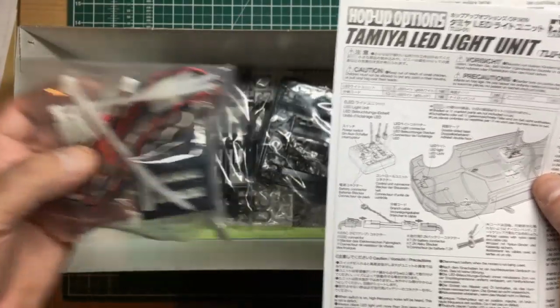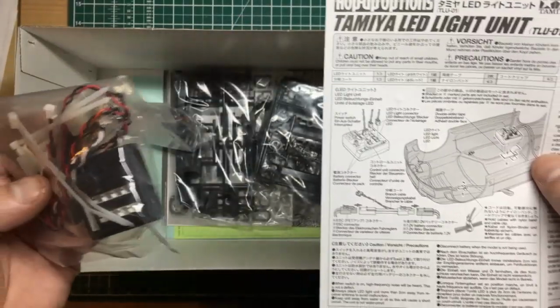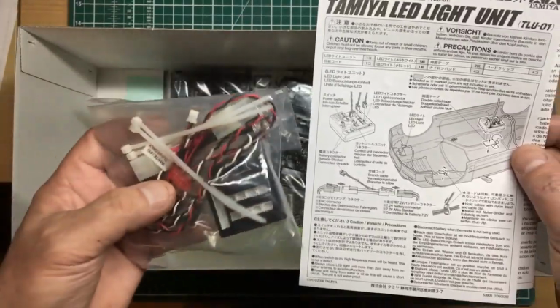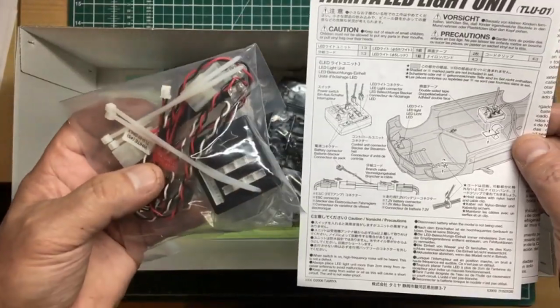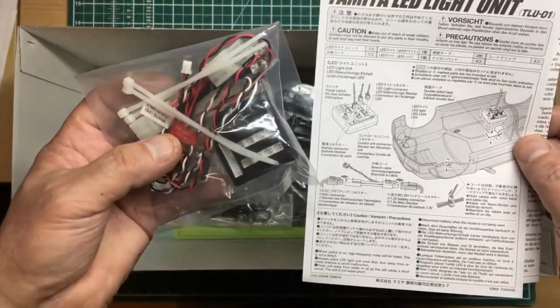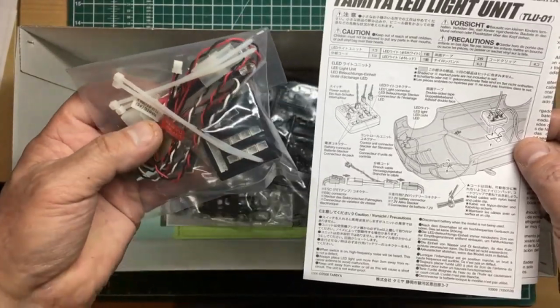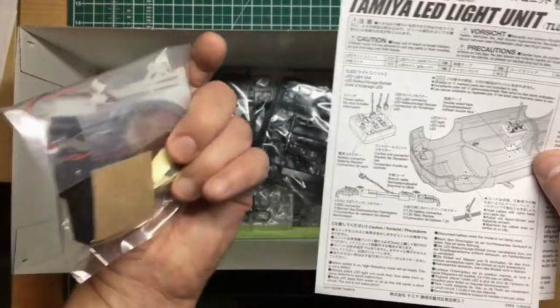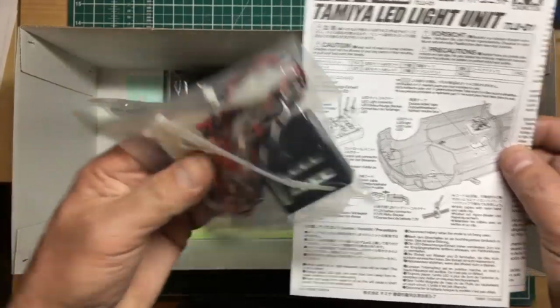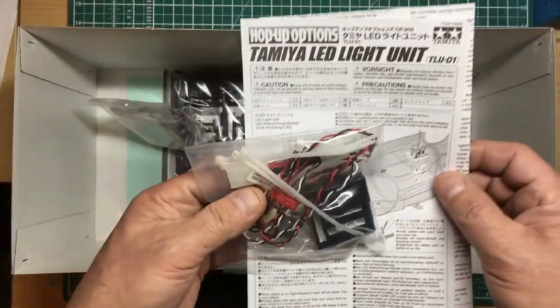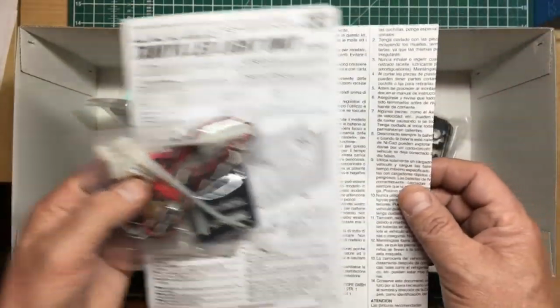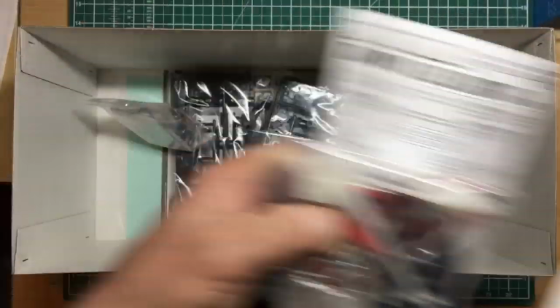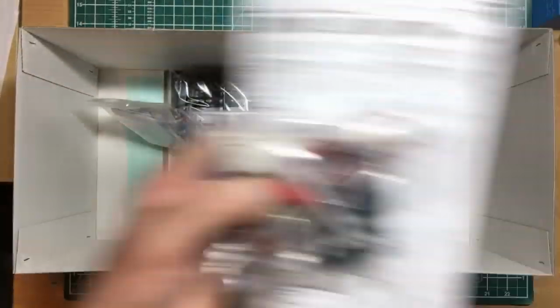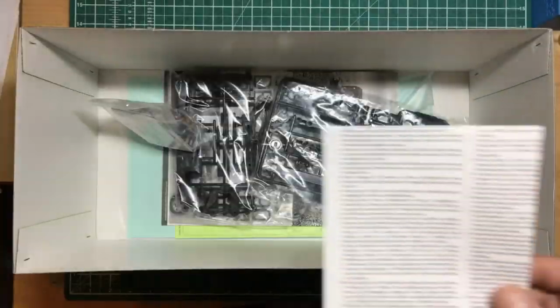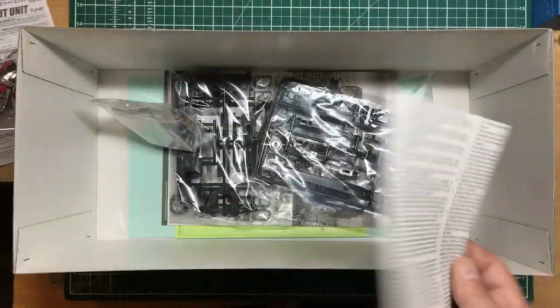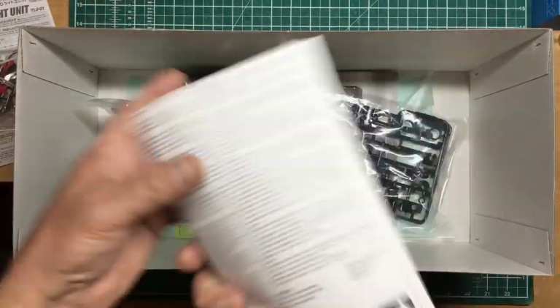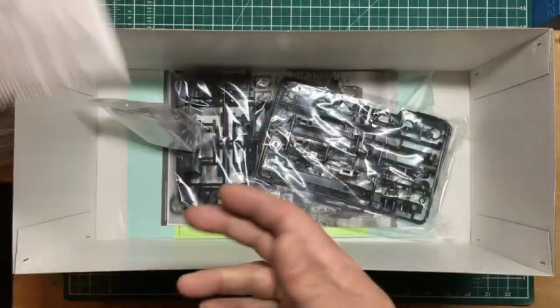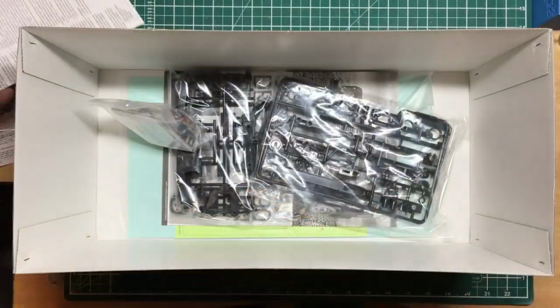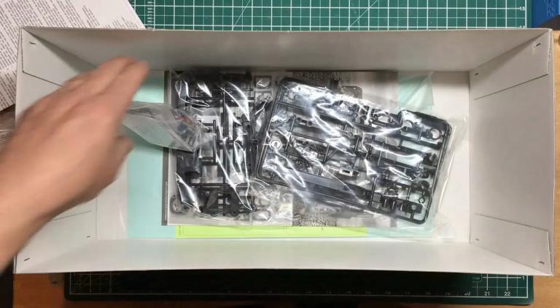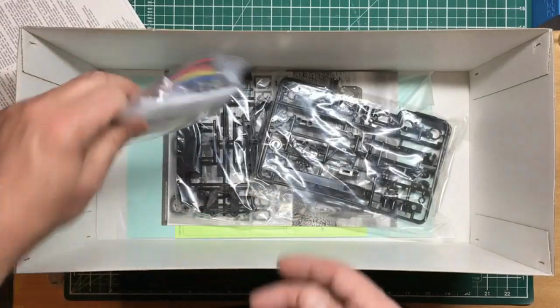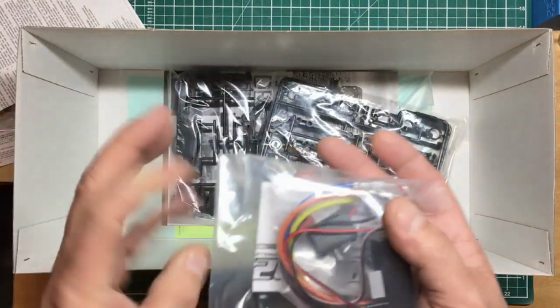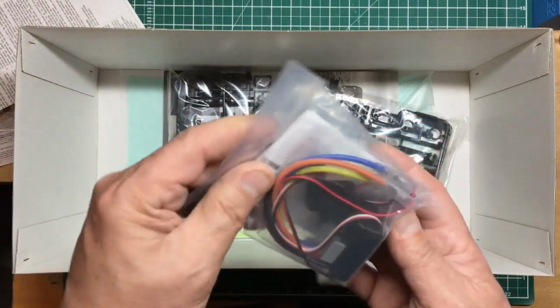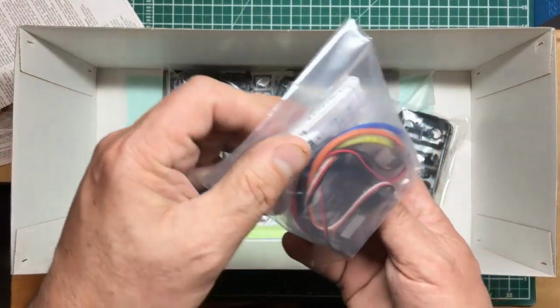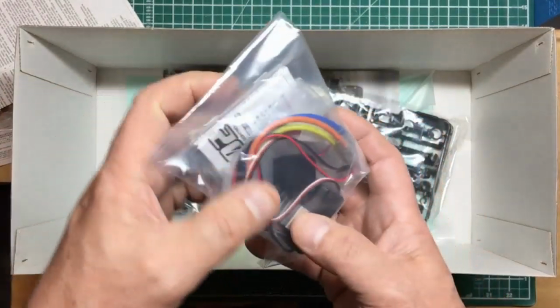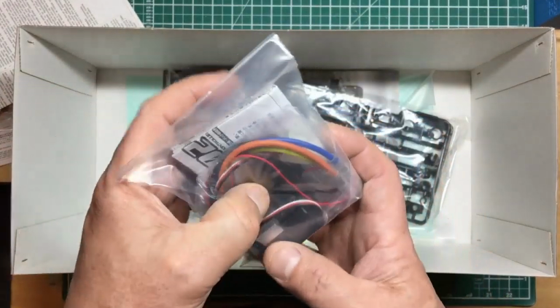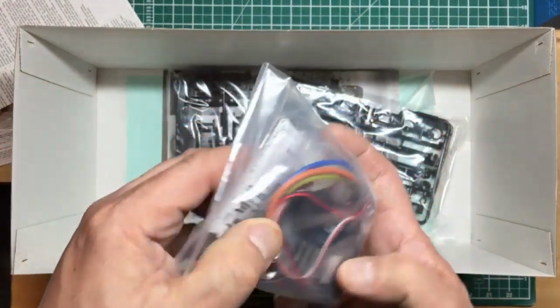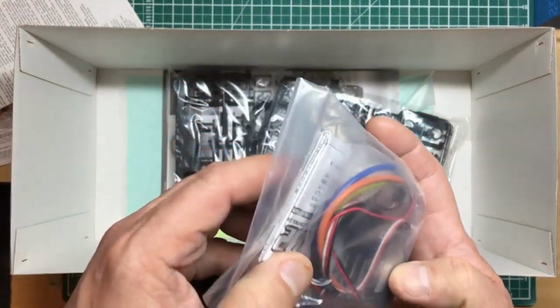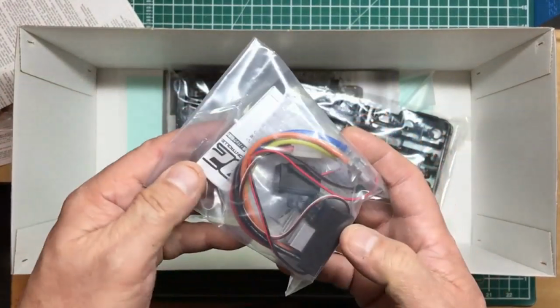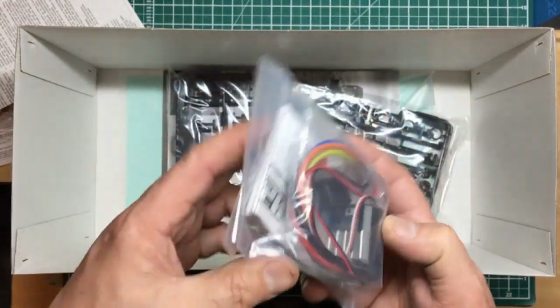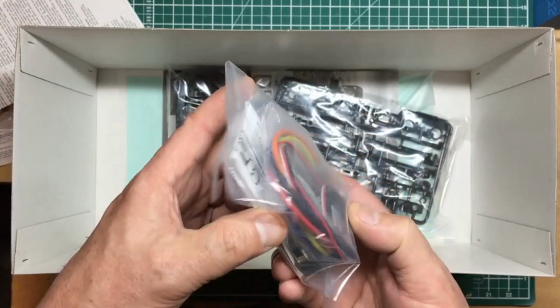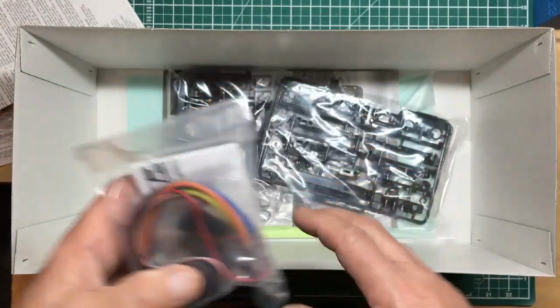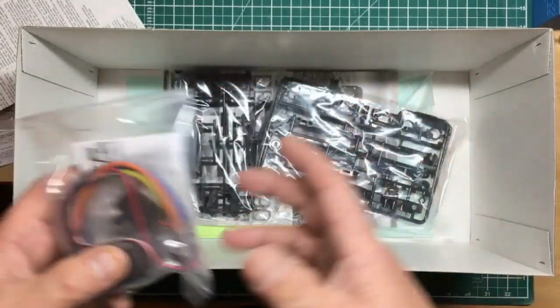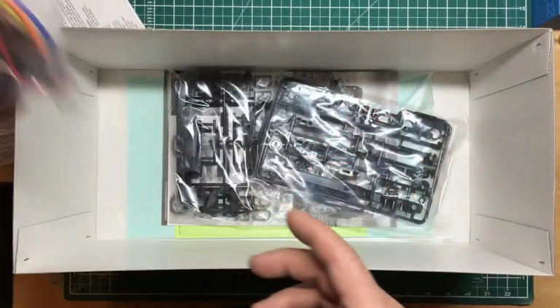The LED unit is included. As it said on the box — it listed it as an optional extra on the side, but it is here. The electronic speed controller can also run a brushless motor, so if you ever wanted to up the performance and make it faster, you could.